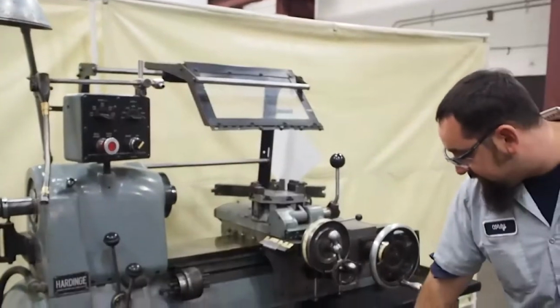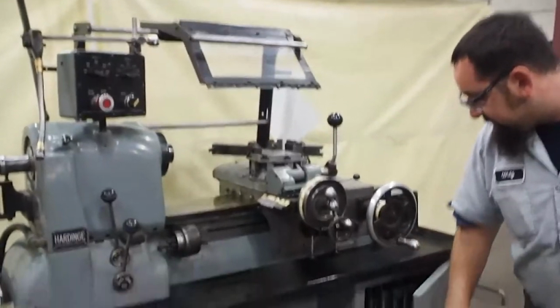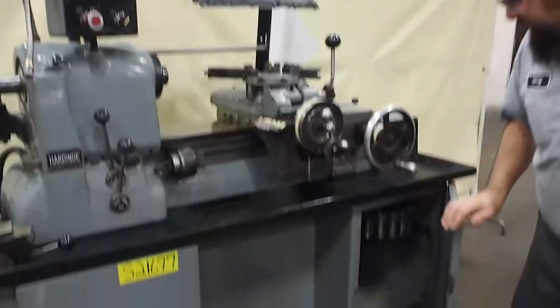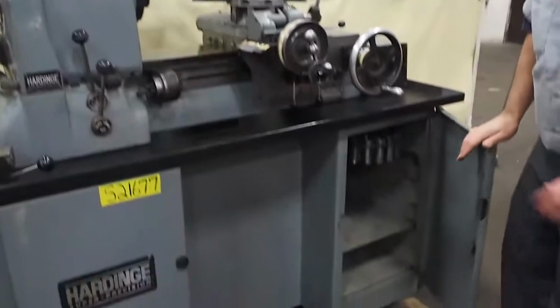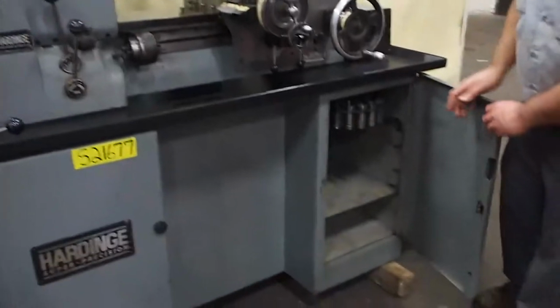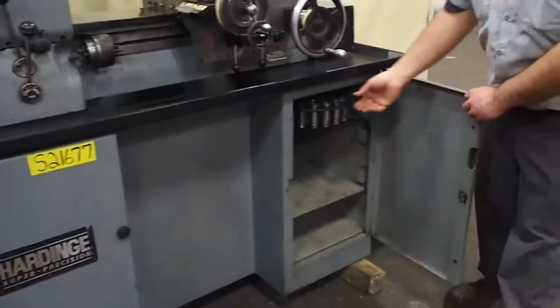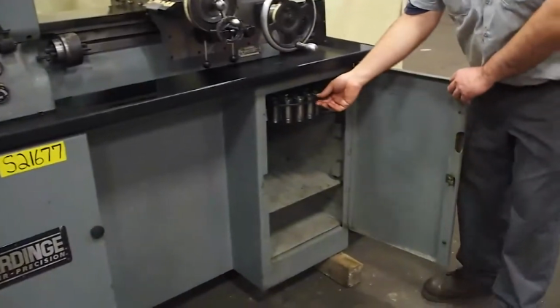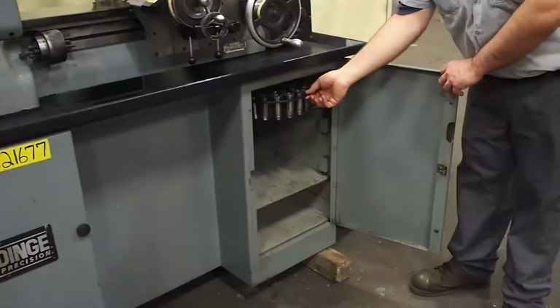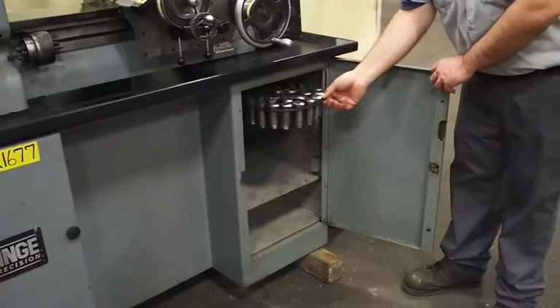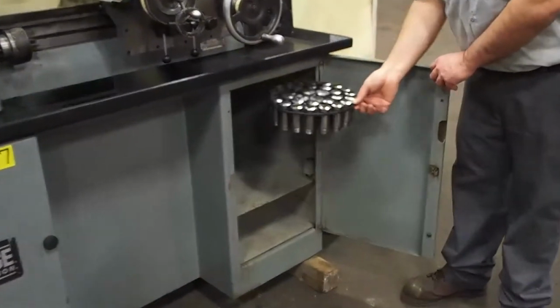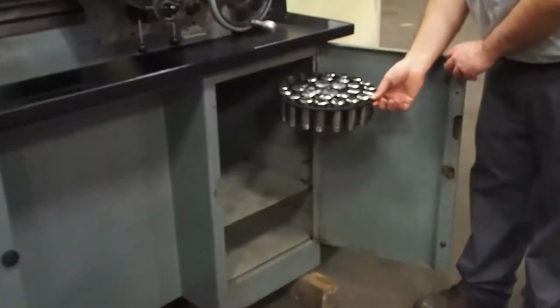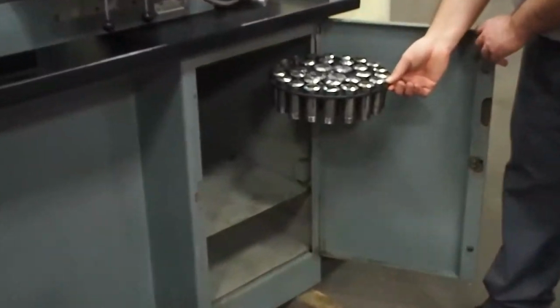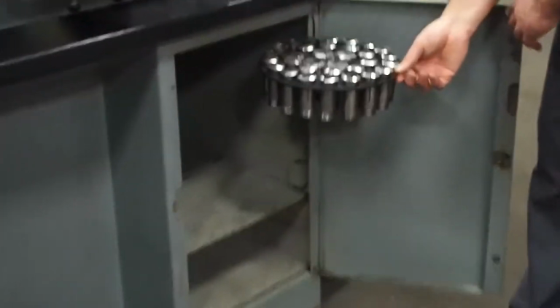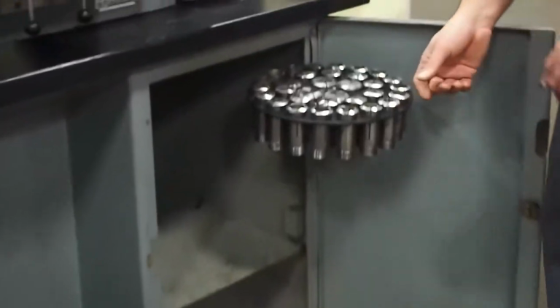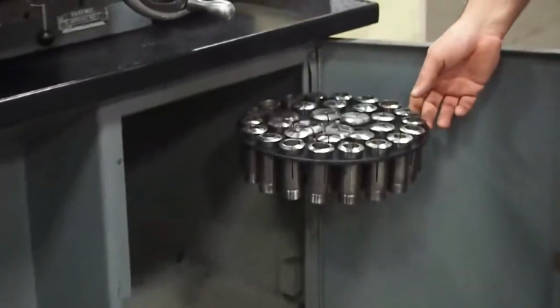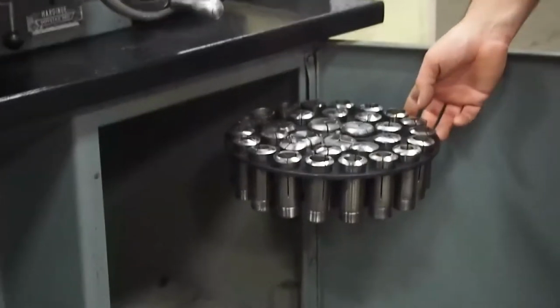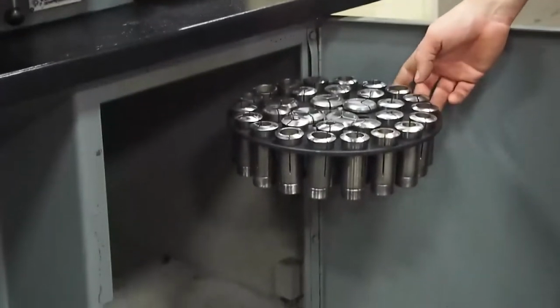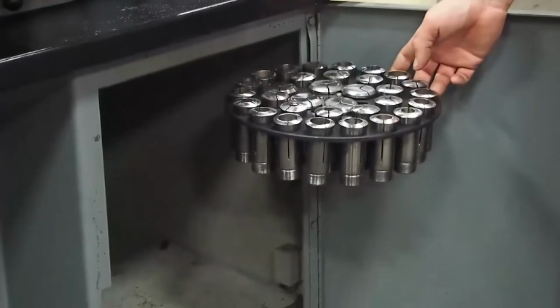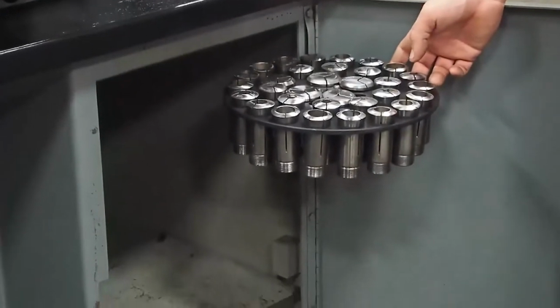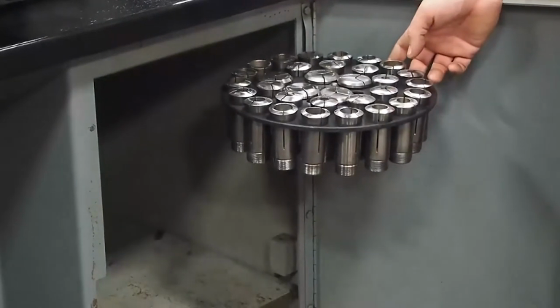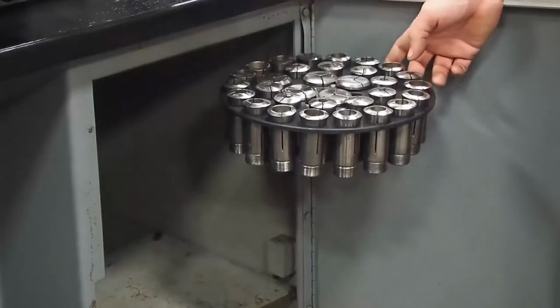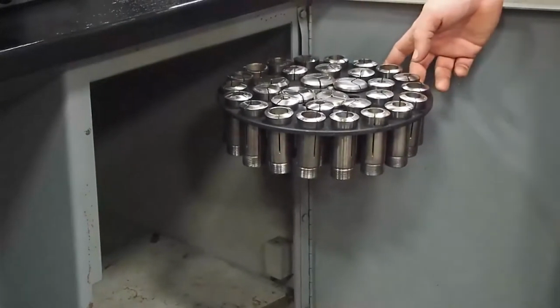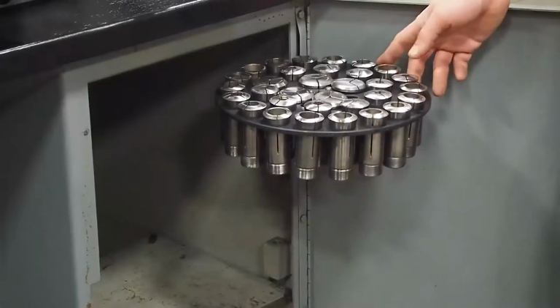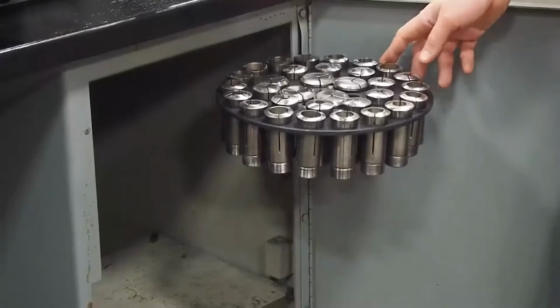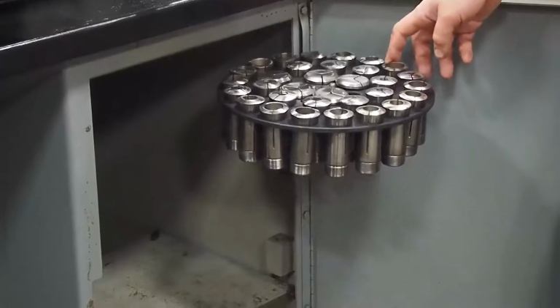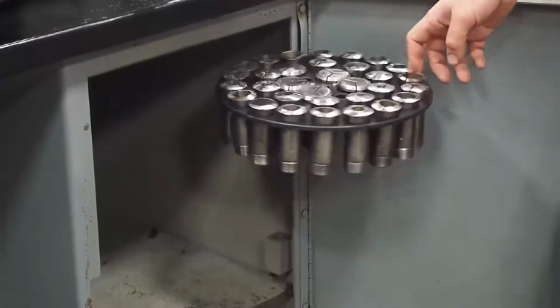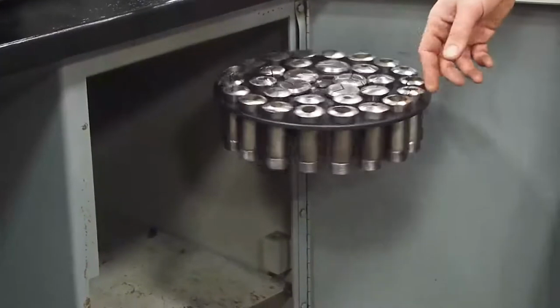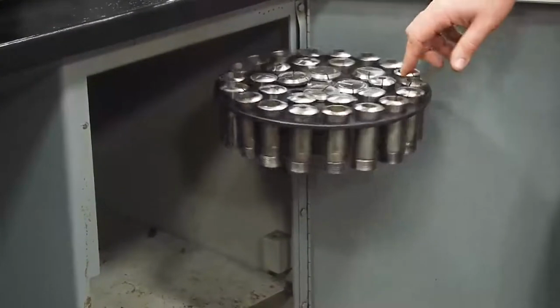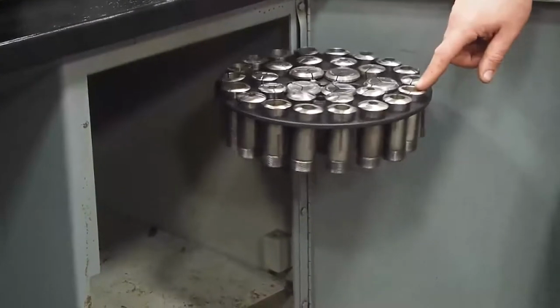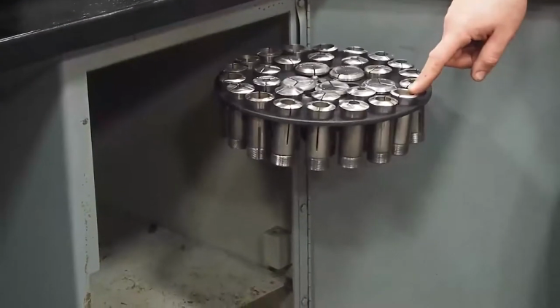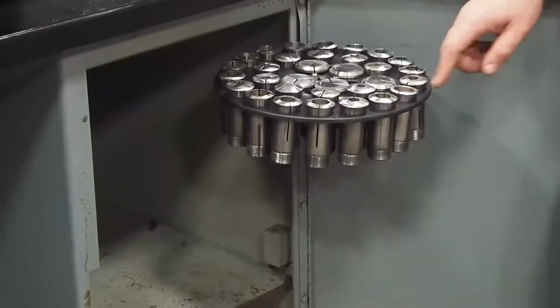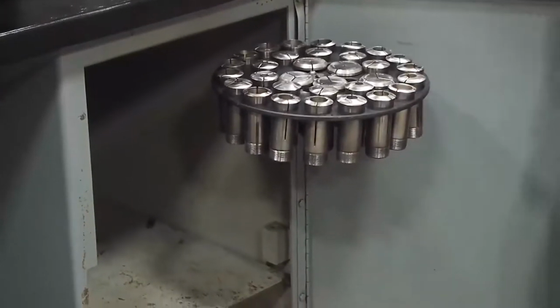Open up this door here — it comes with a full set of collets. As you can see, they are in nice shape. We cleaned them up a little bit, but they pretty much looked like that when they came in.